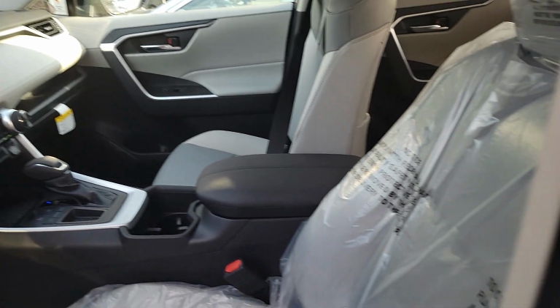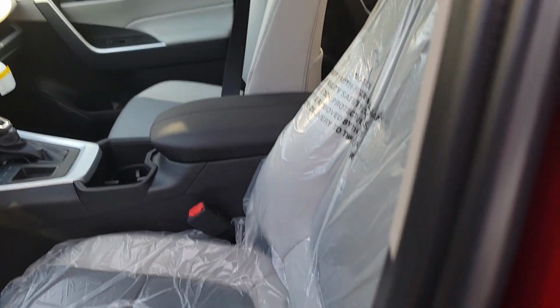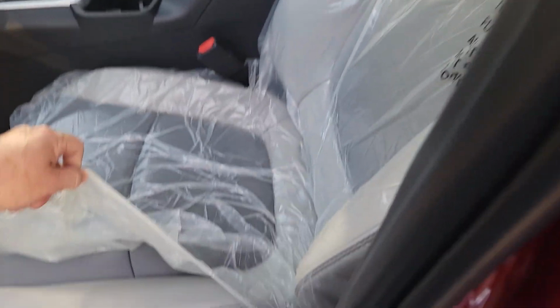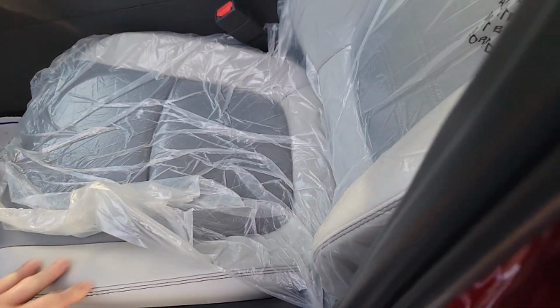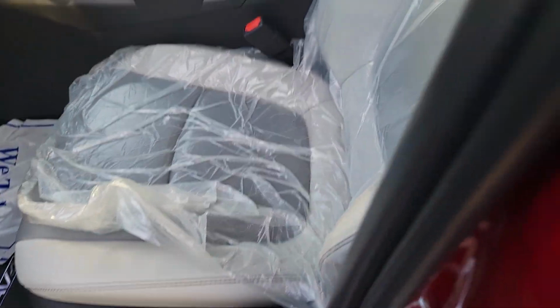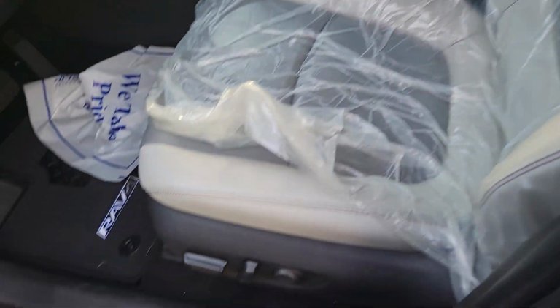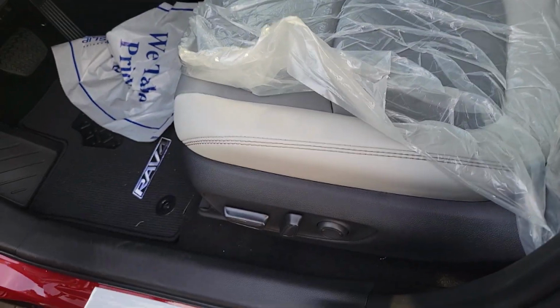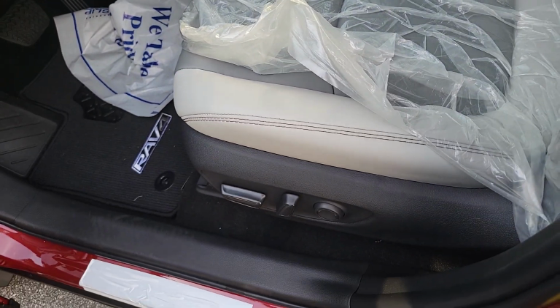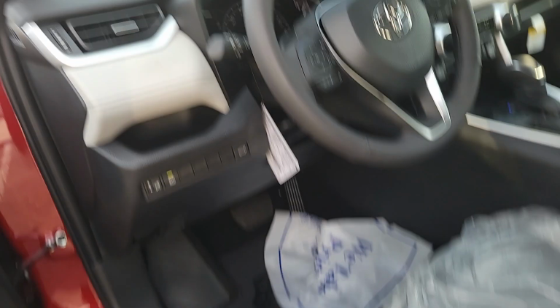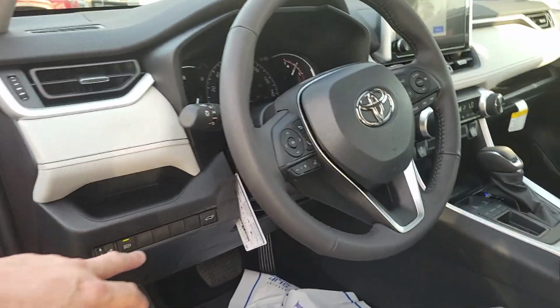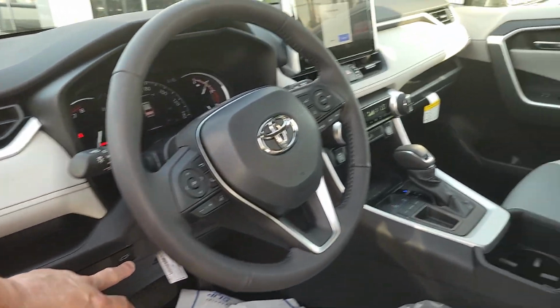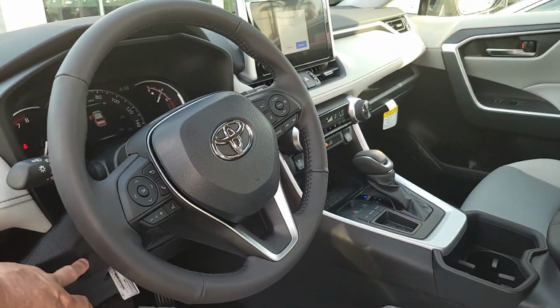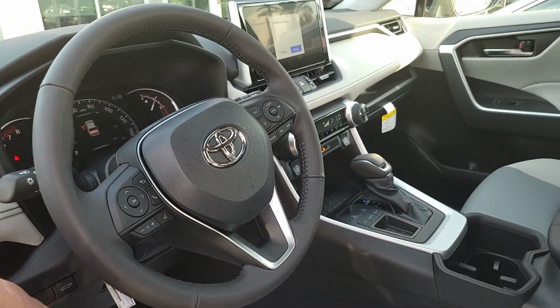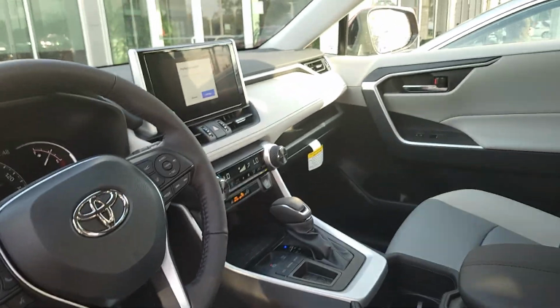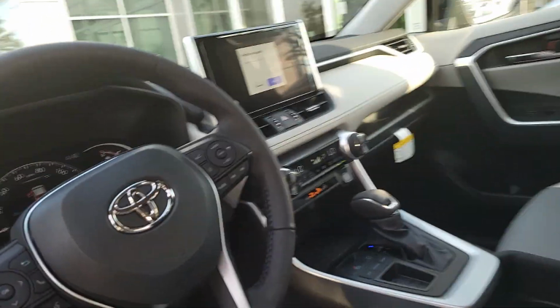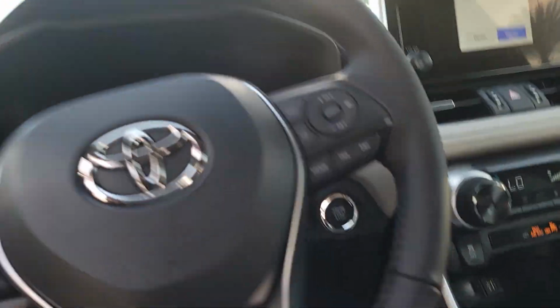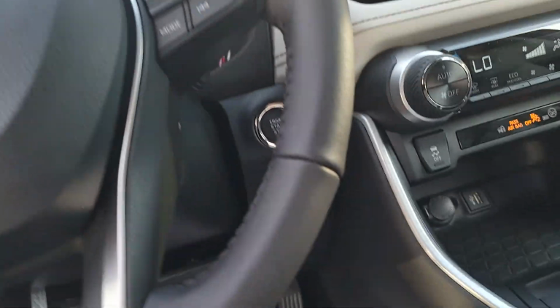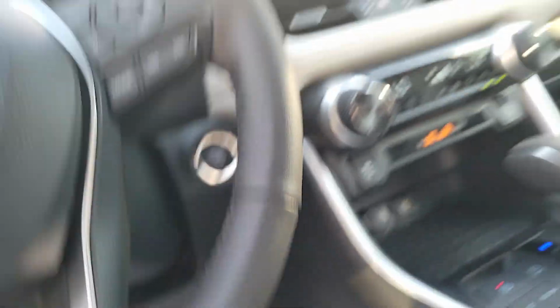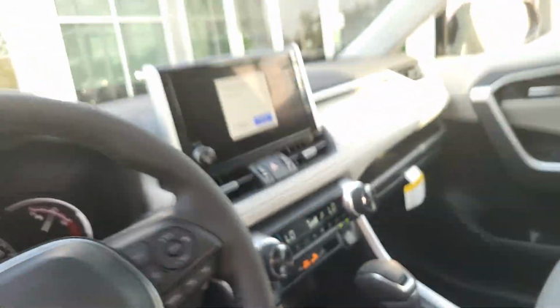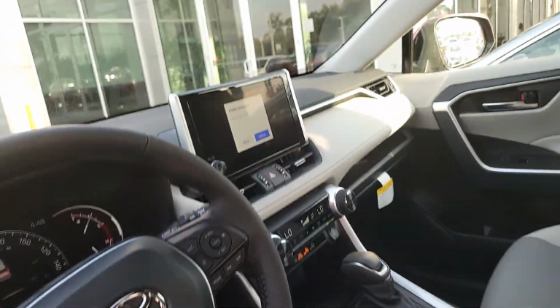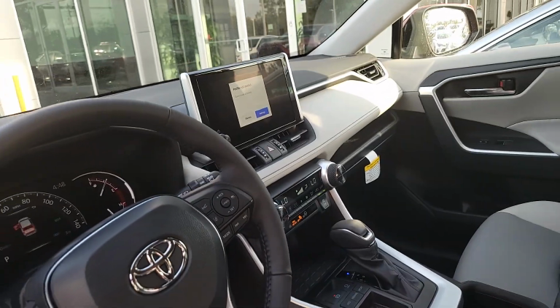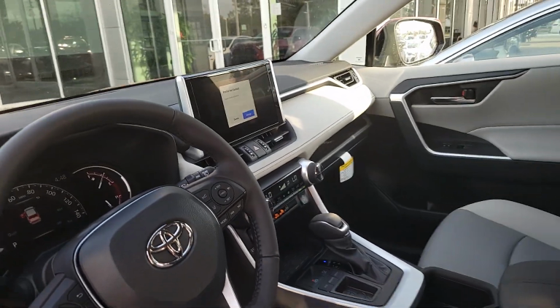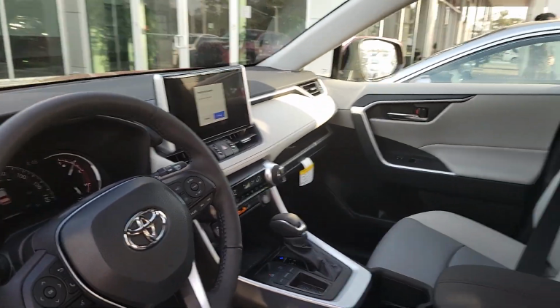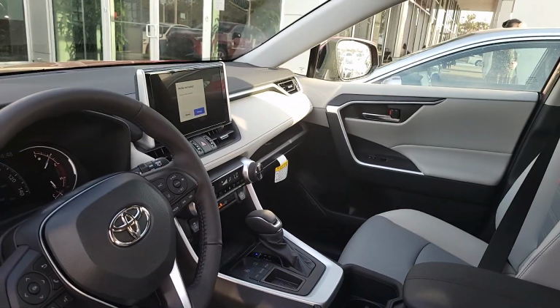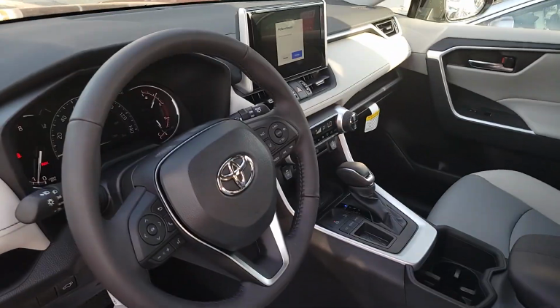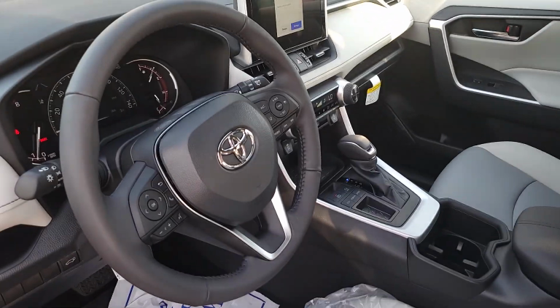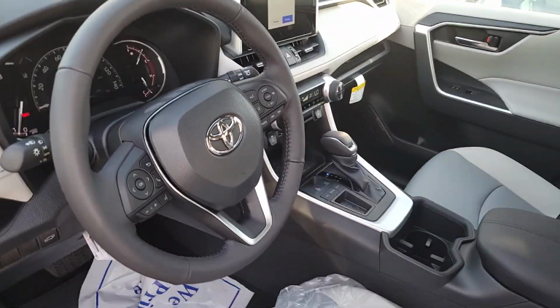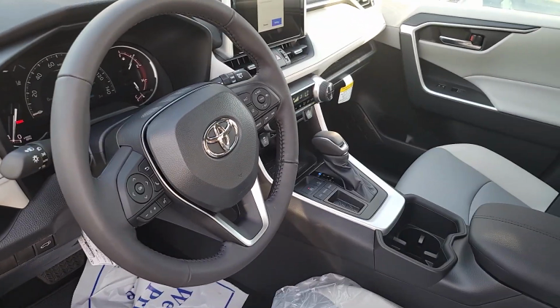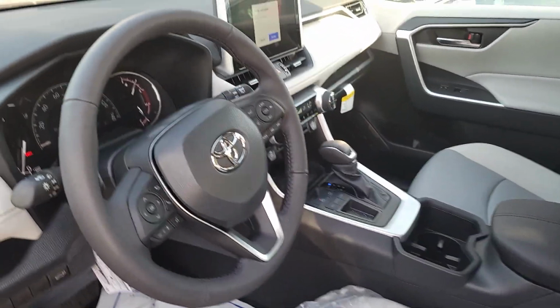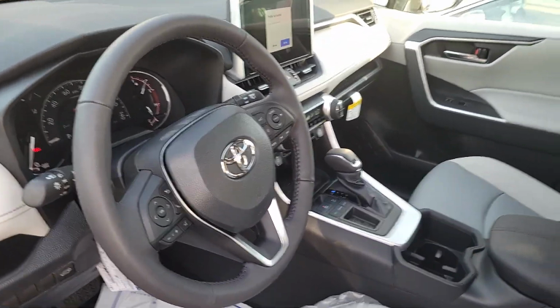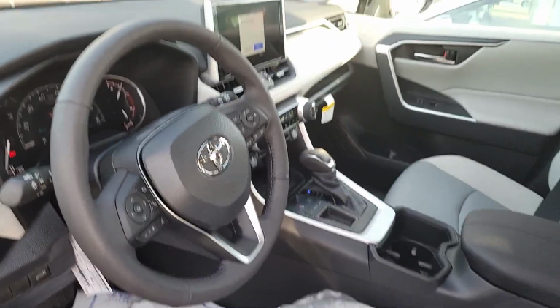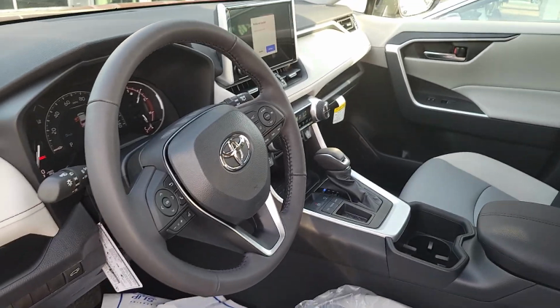You'll have soft tech interior, power adjustable seat, power liftgate, push button start, buying standard features, XM radio, wireless Apple CarPlay, and Android Auto.